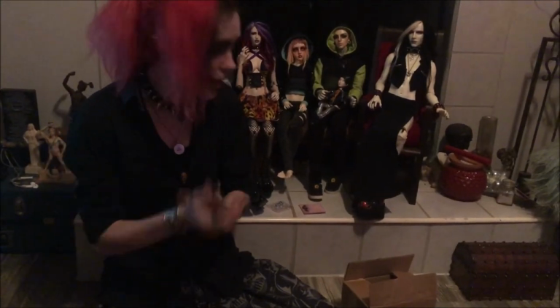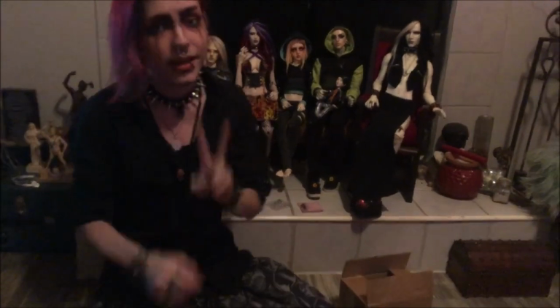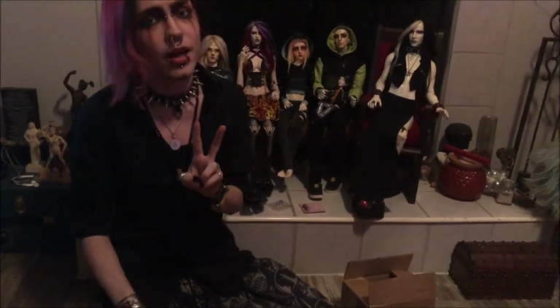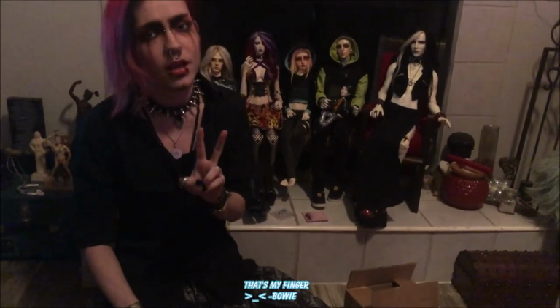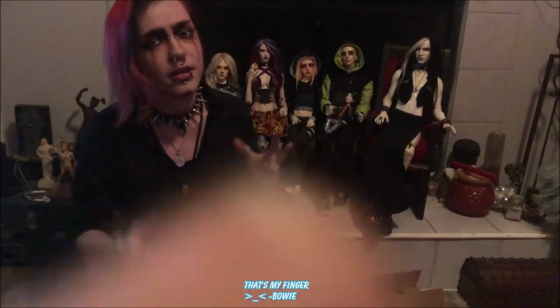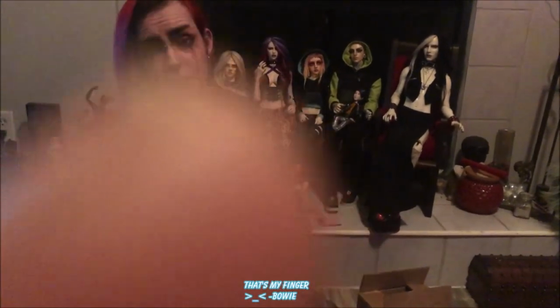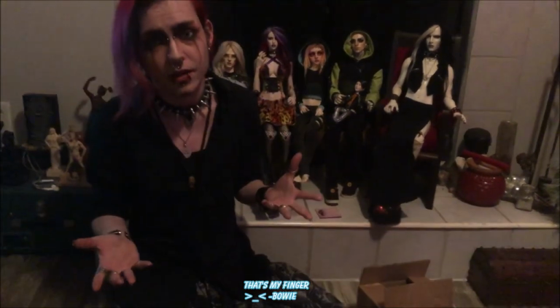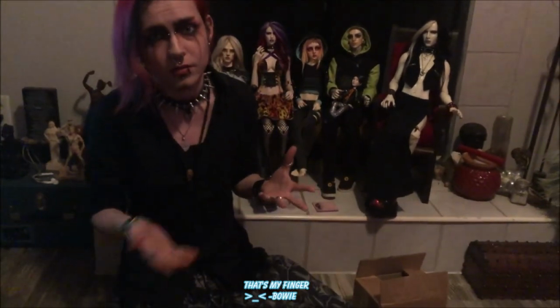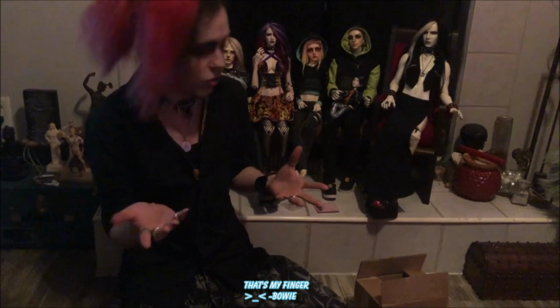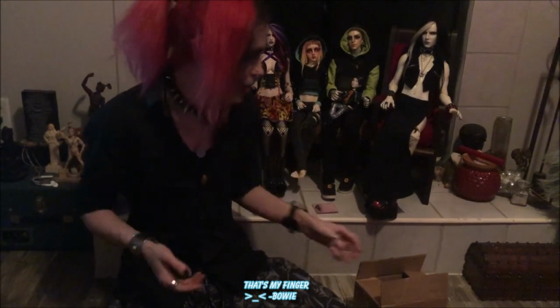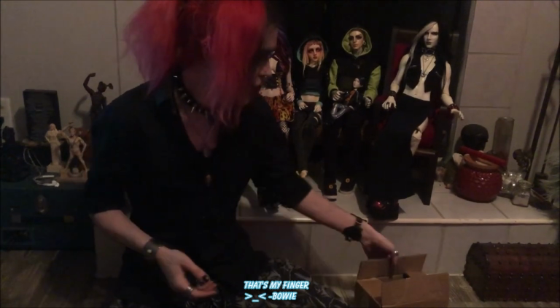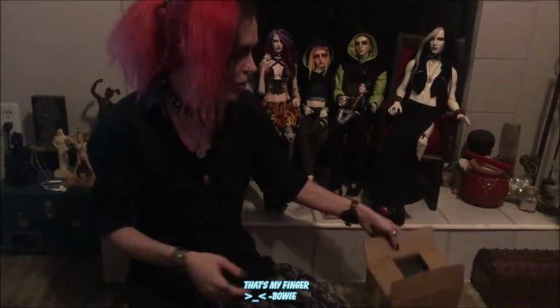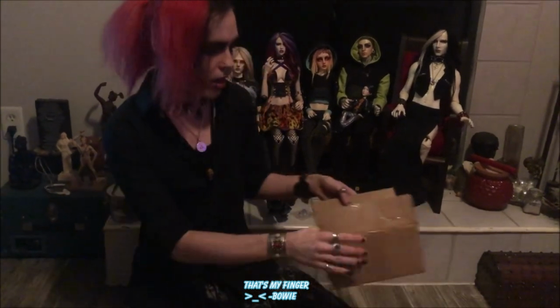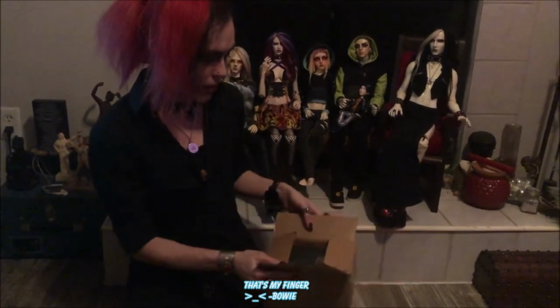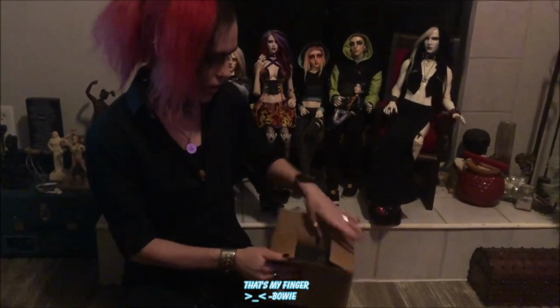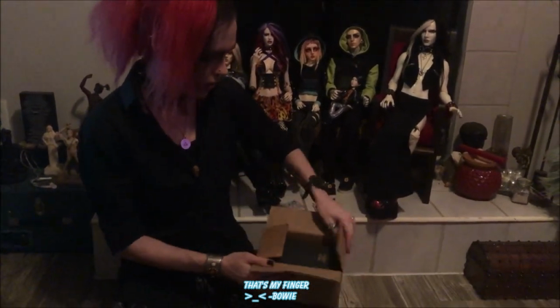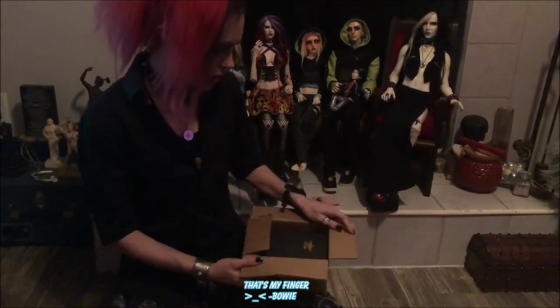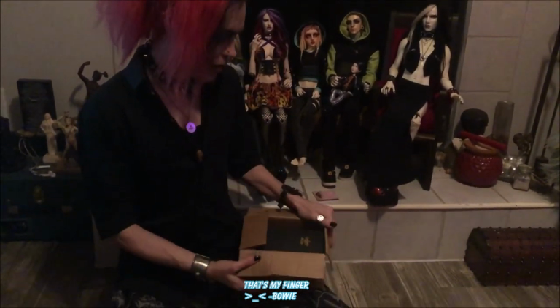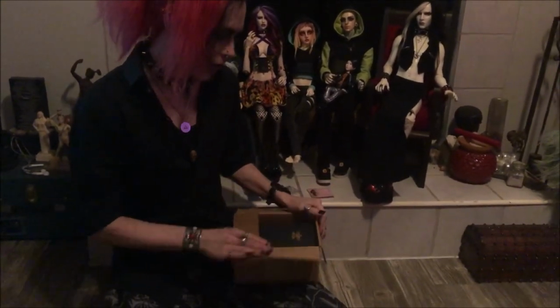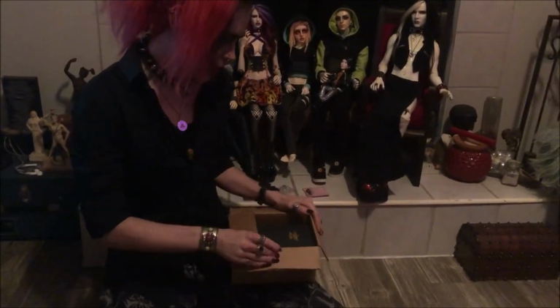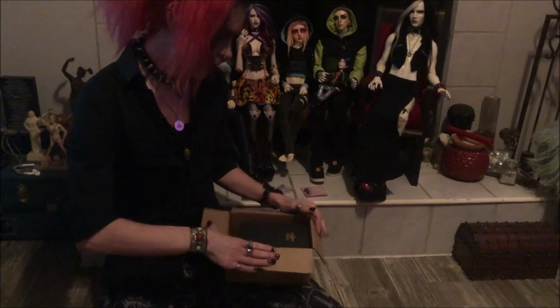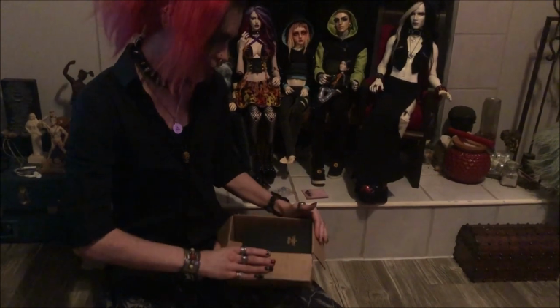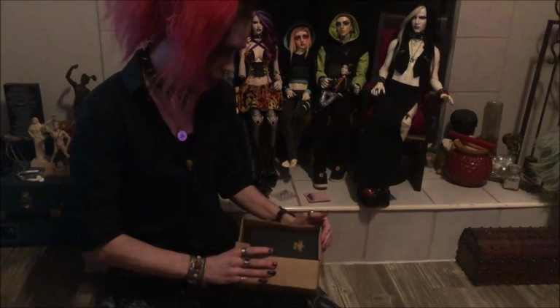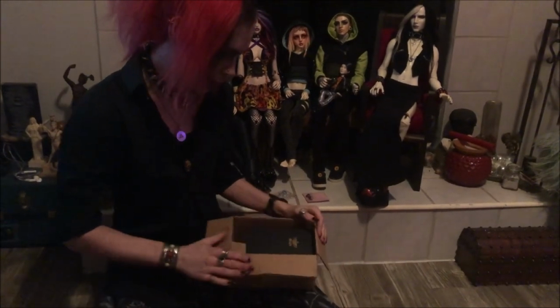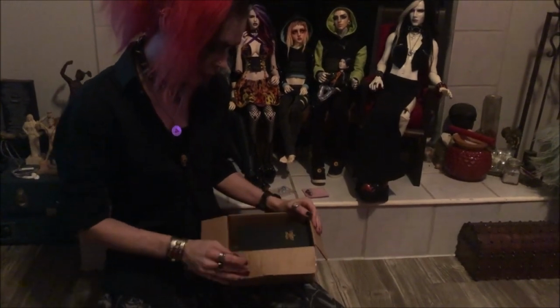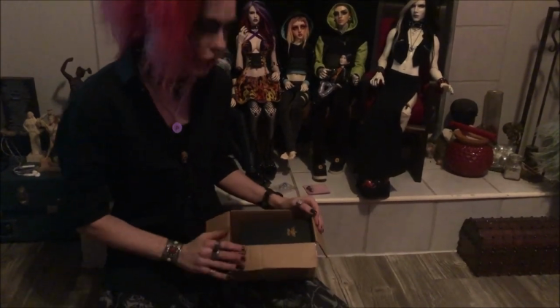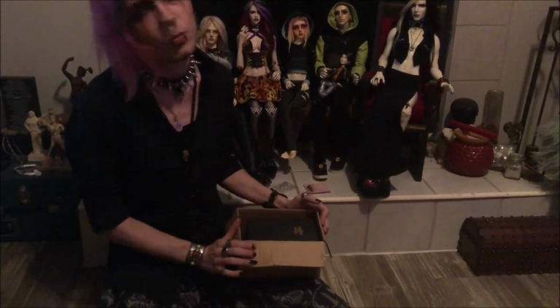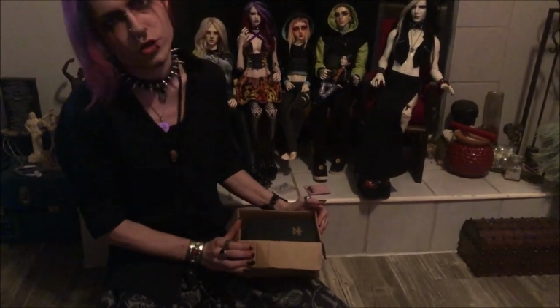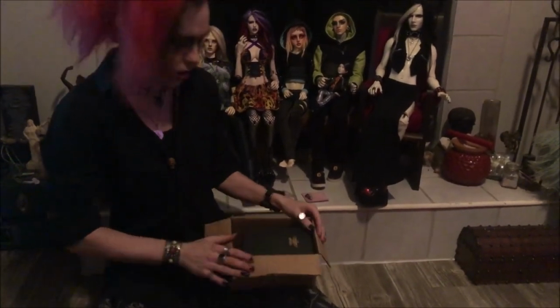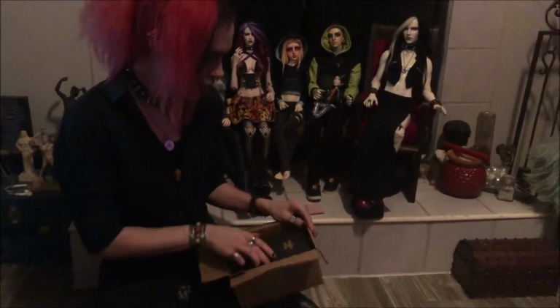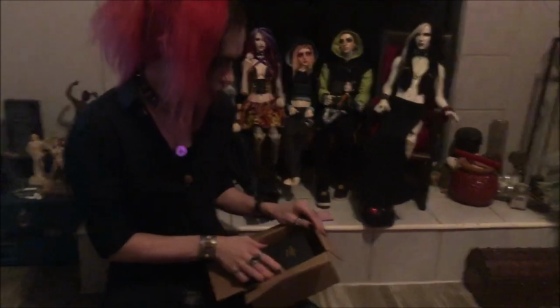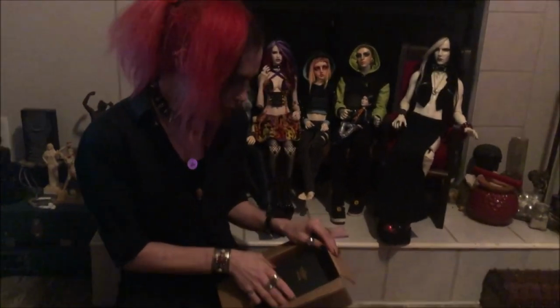The second announcement is this is an unboxing video, which I'm sure you can already see from the description. I just got our black box doll — the Wepwawet Anubis version — from BJ Divas.